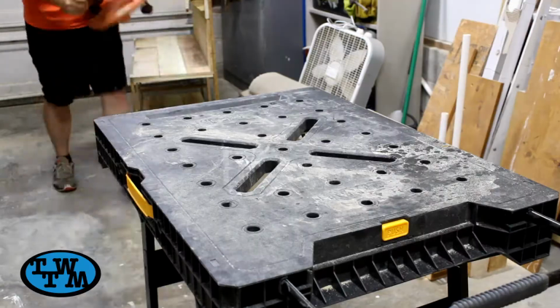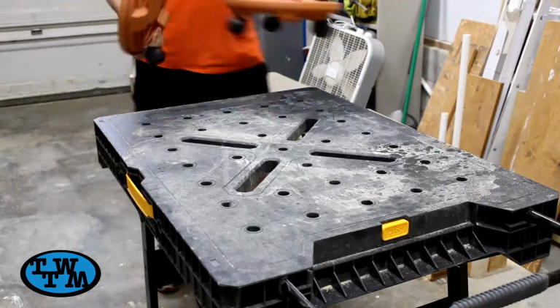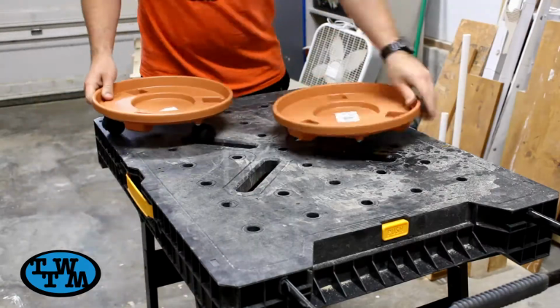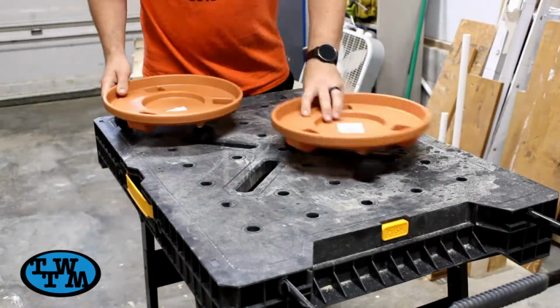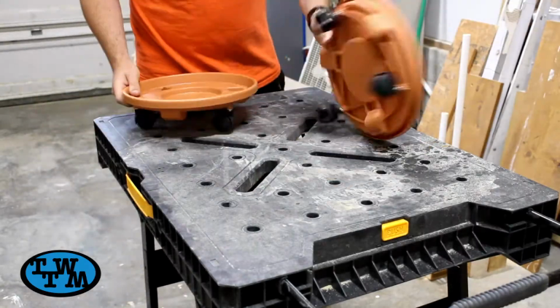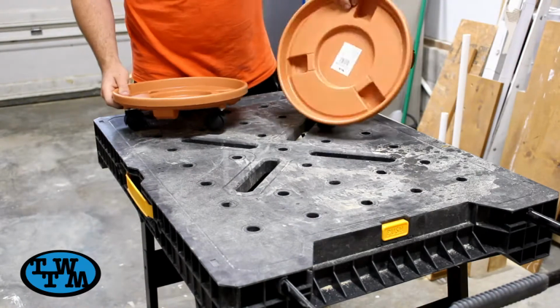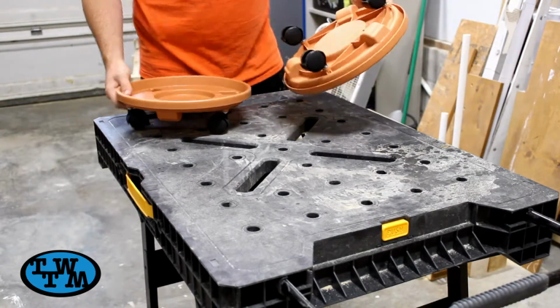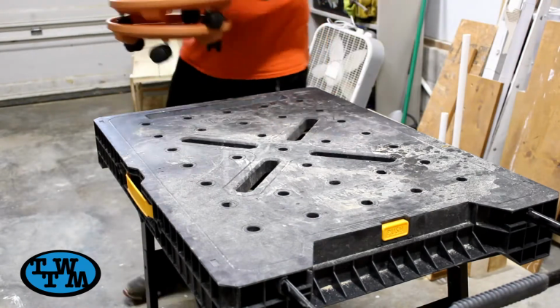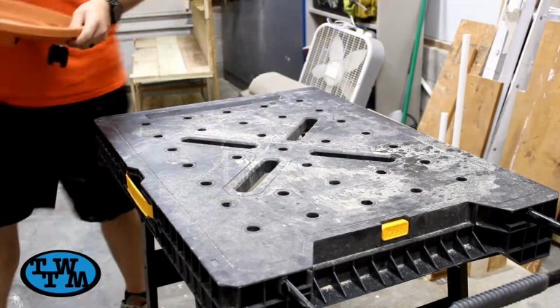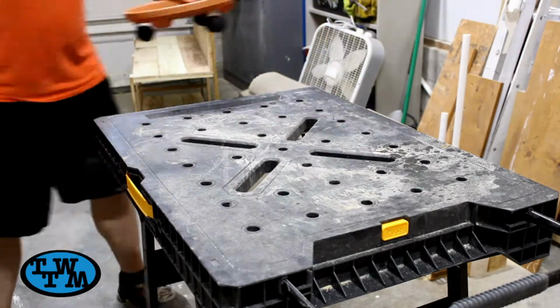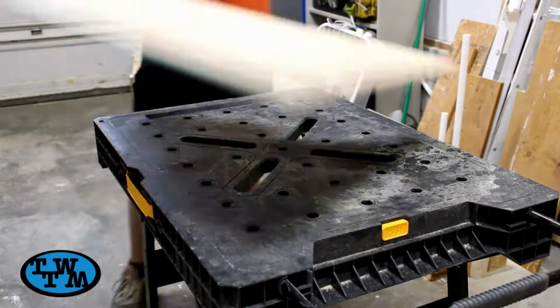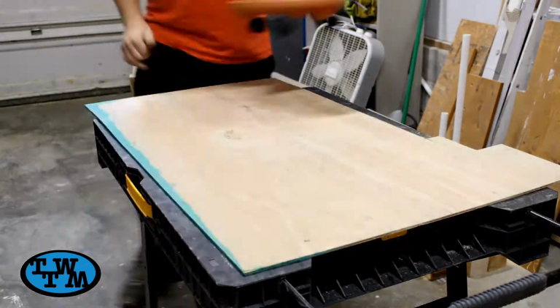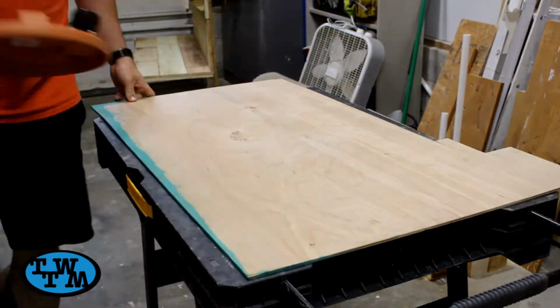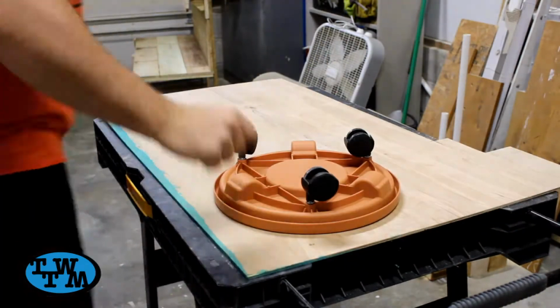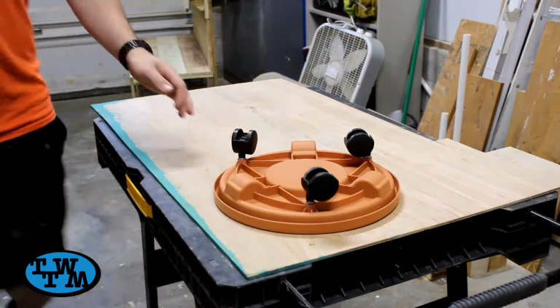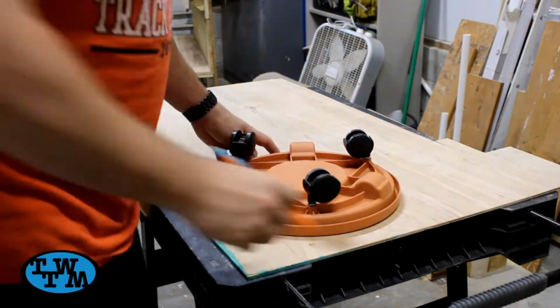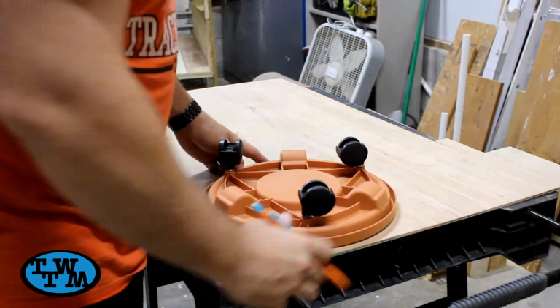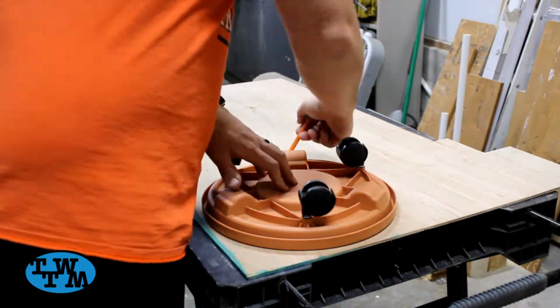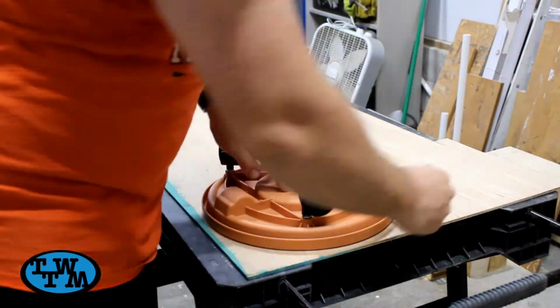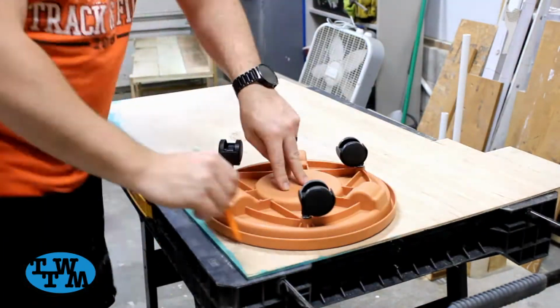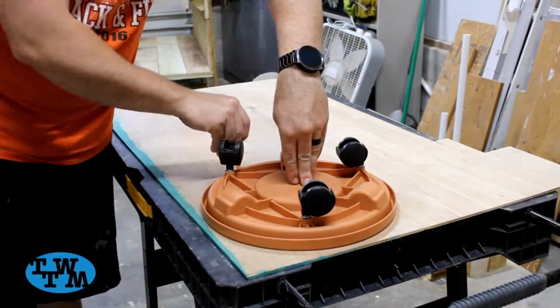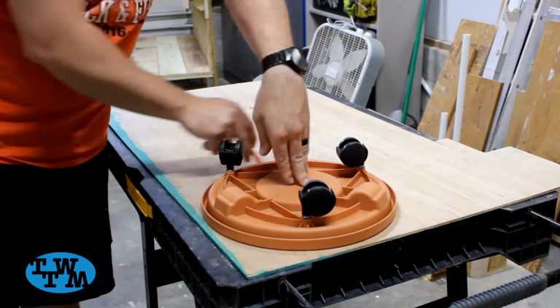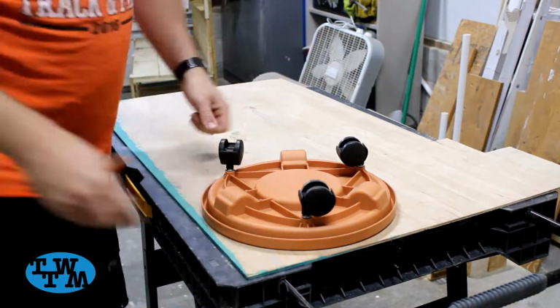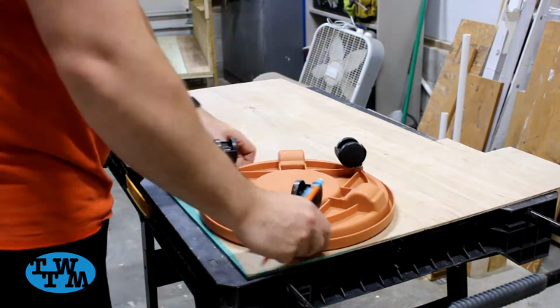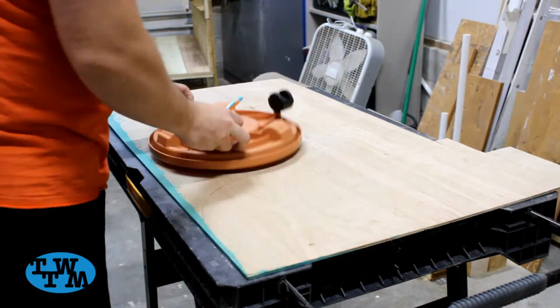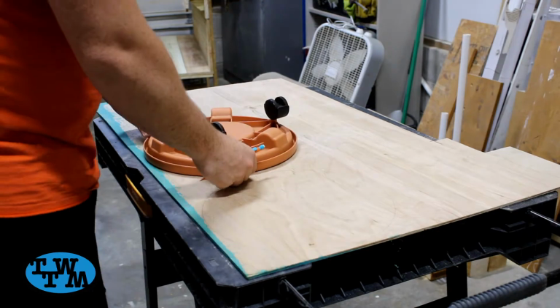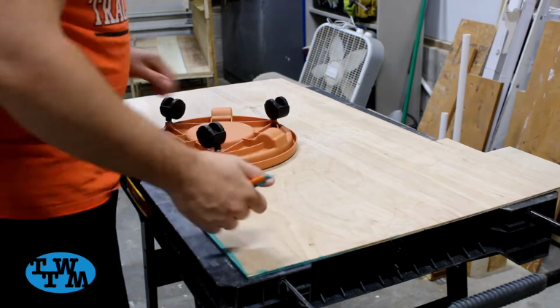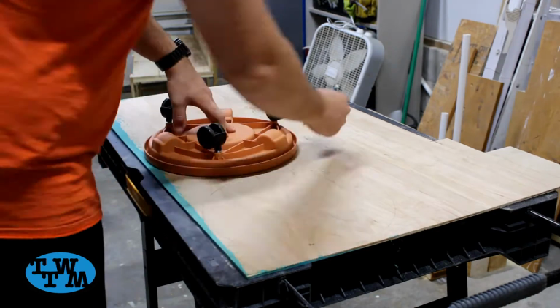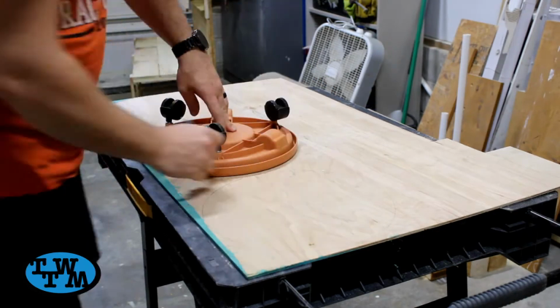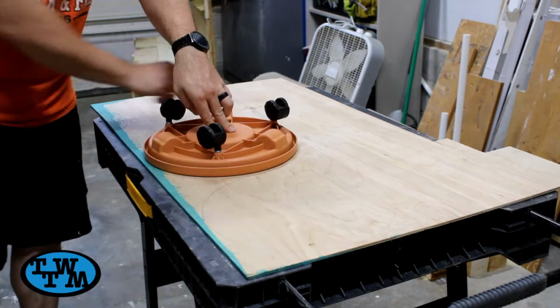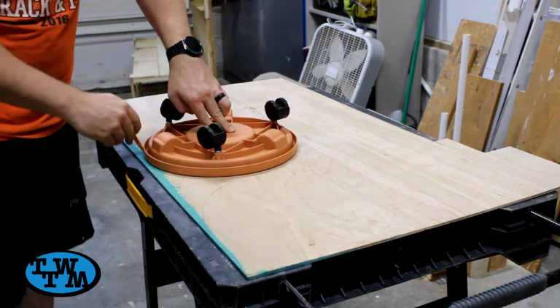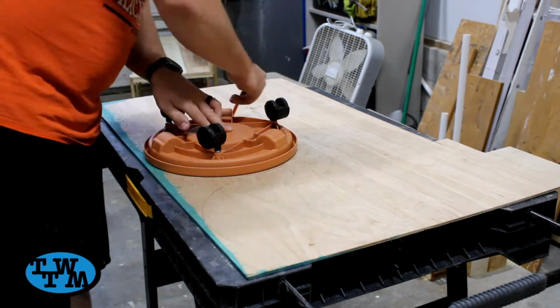I started off this project with some little carts we found at Lowe's that were made for flower pots. I laid them face down on some thin plywood and traced the outside.